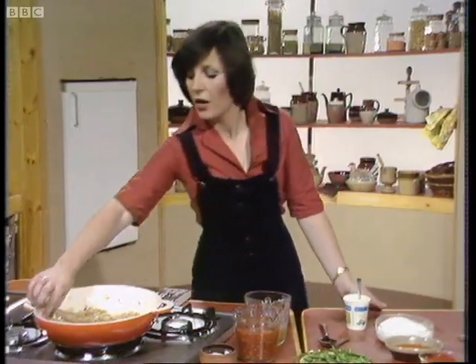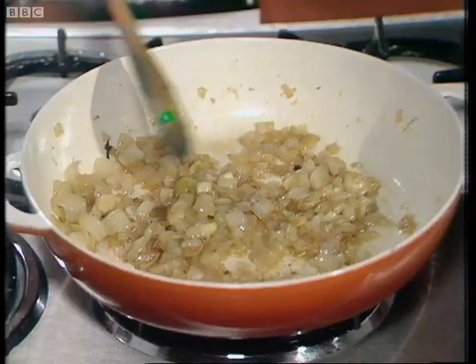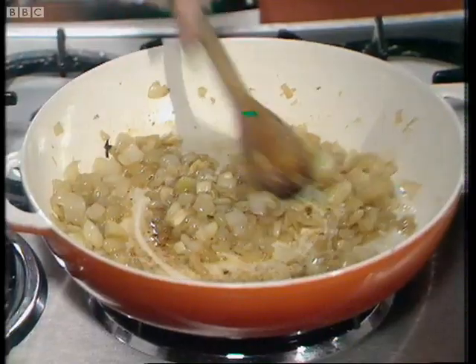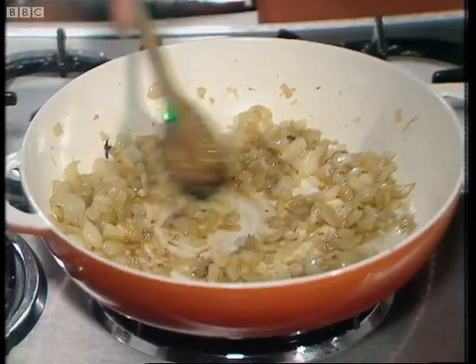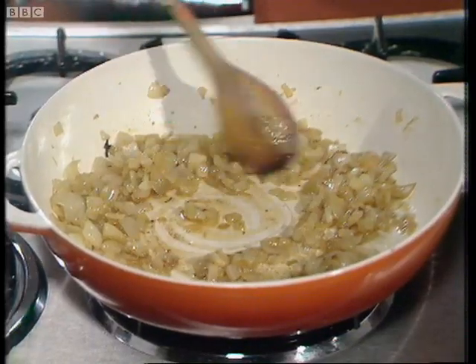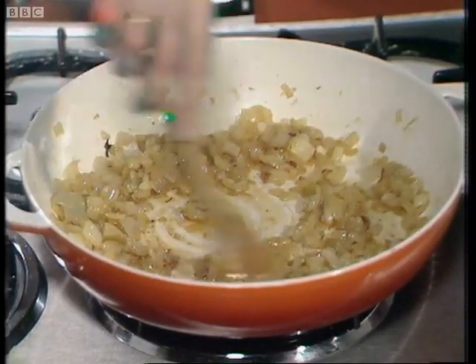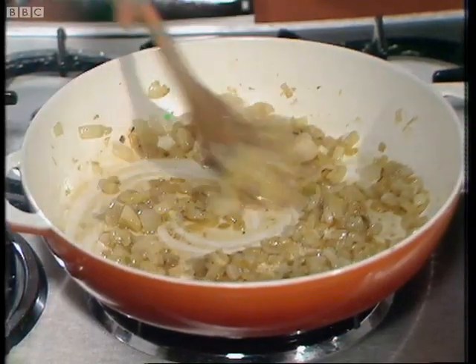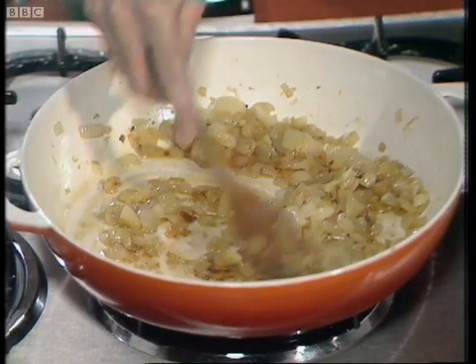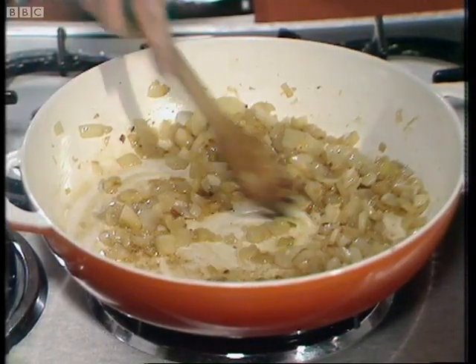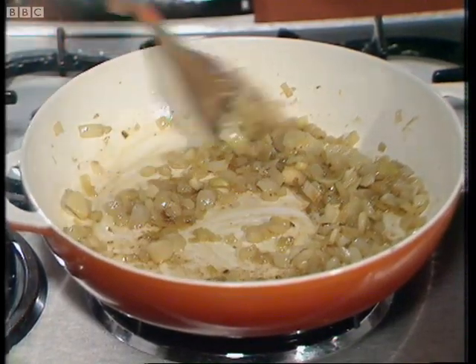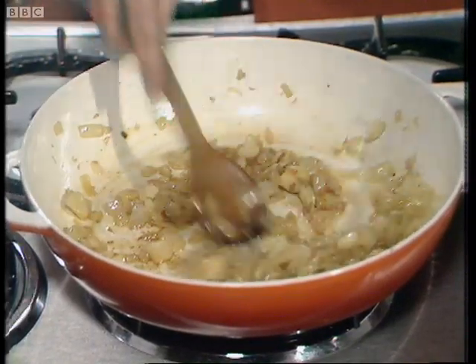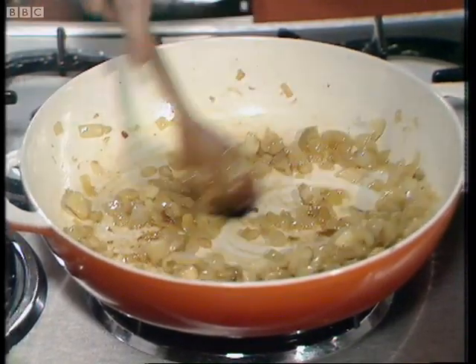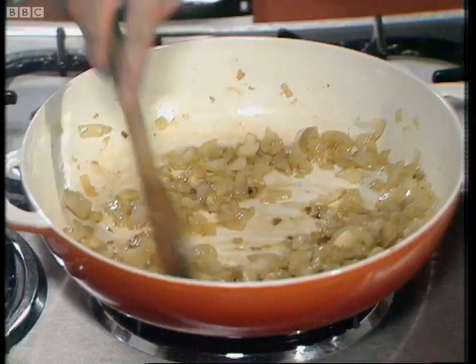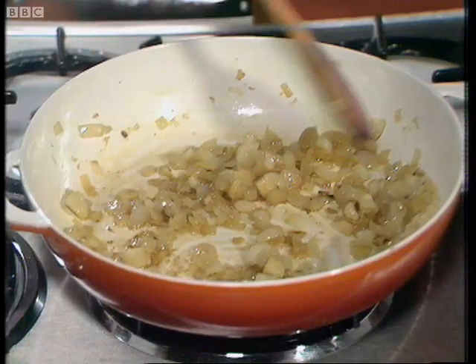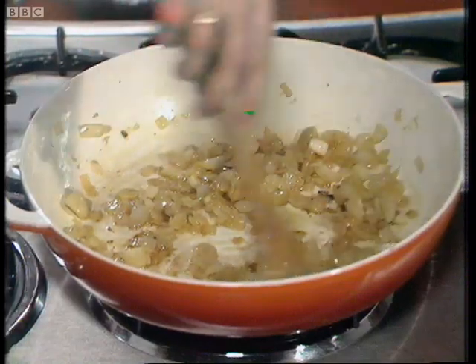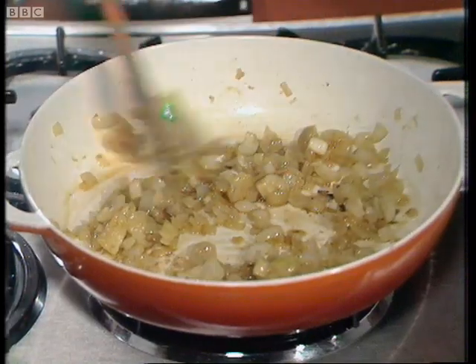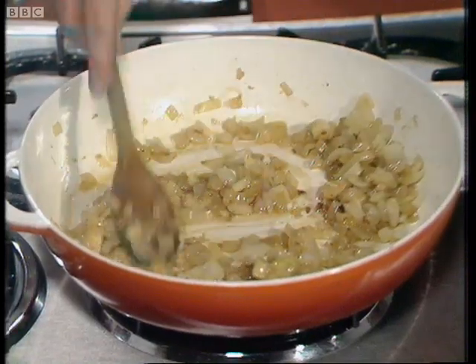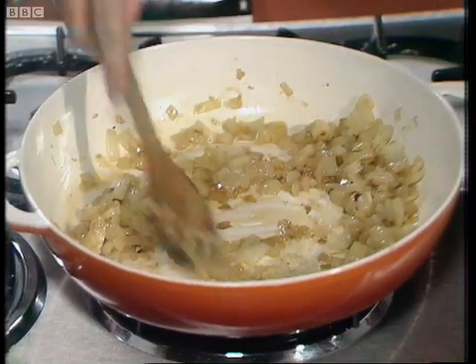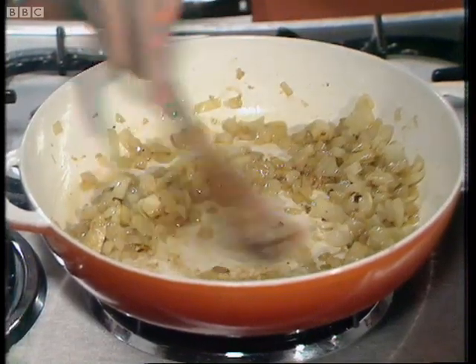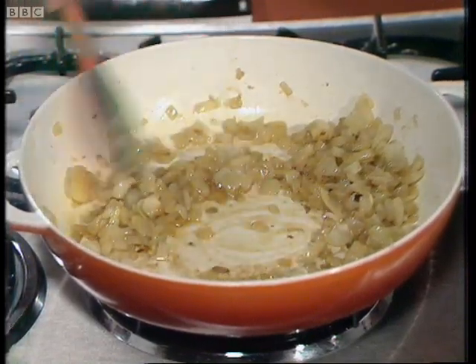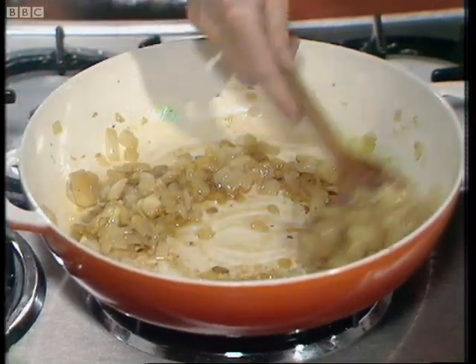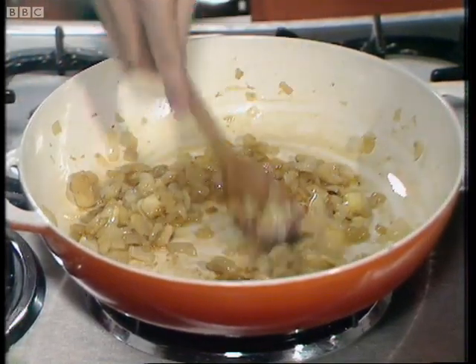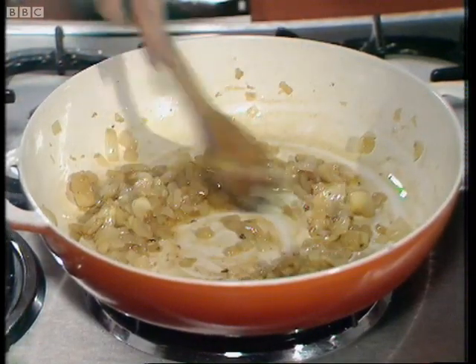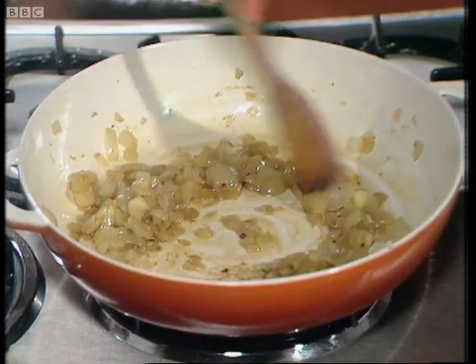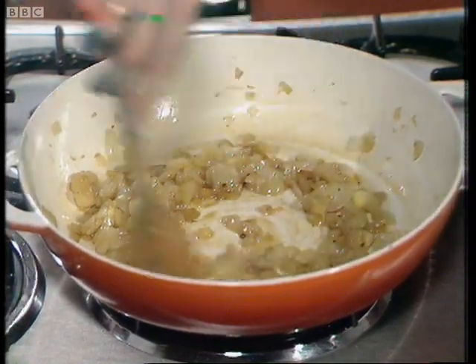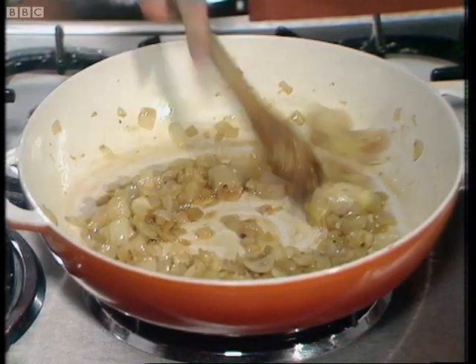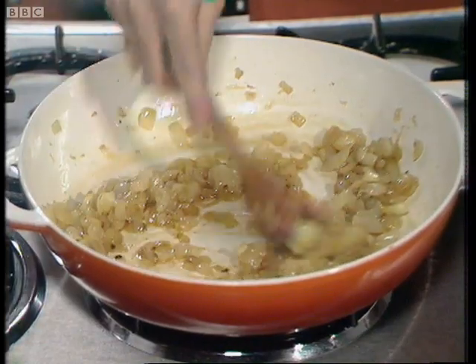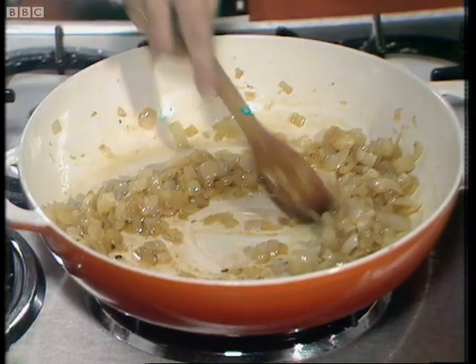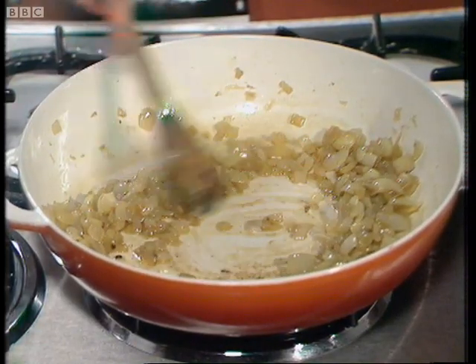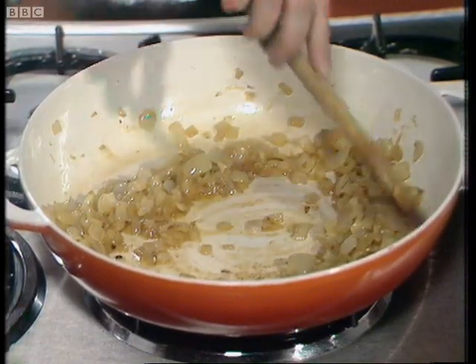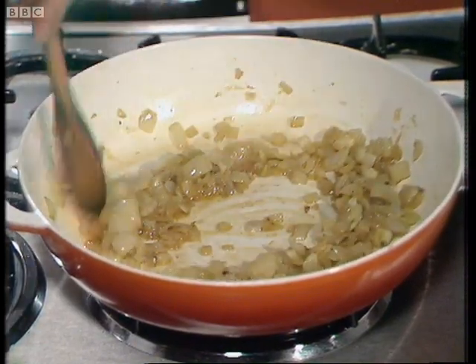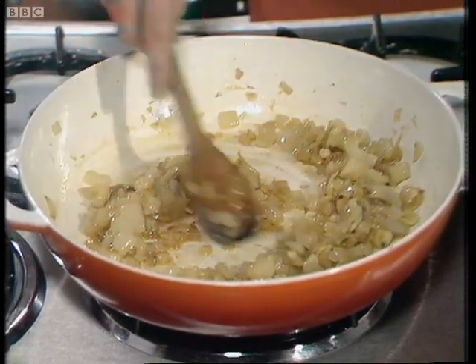One thing I'd like to say about paprika is that it does lose its flavour quite quickly, so it's one spice not to have hanging around in the larder for too long.